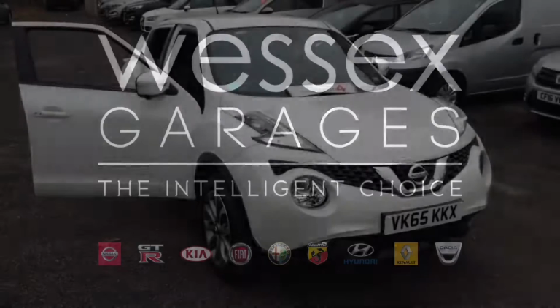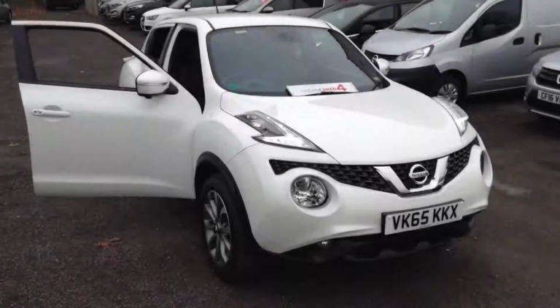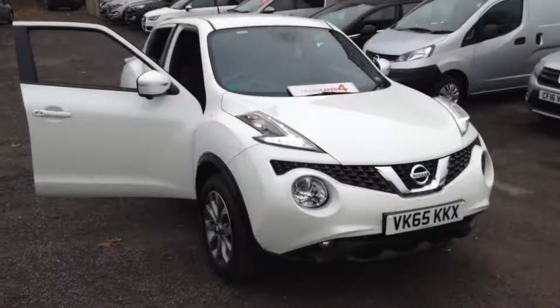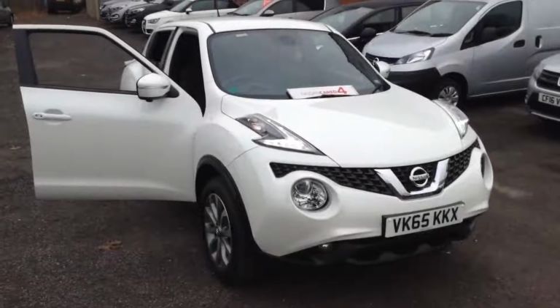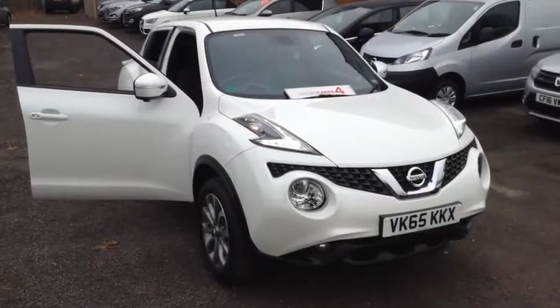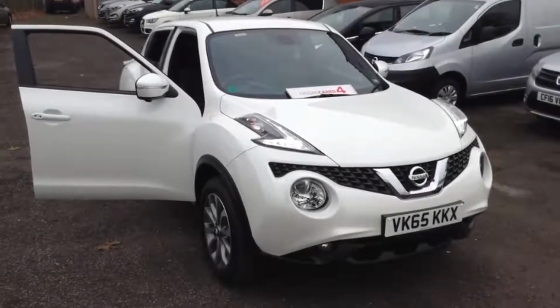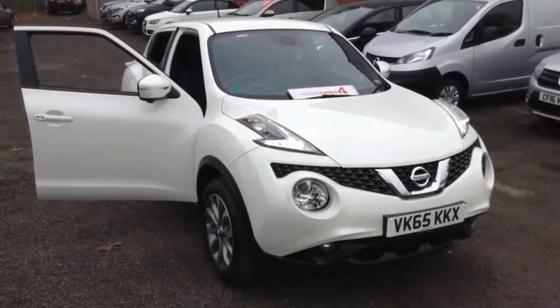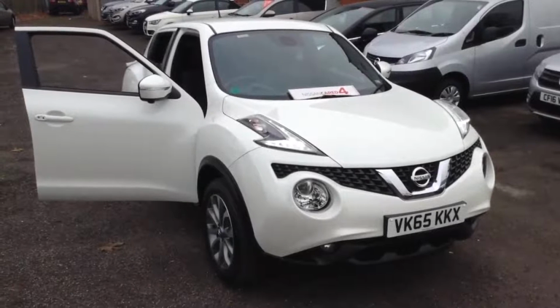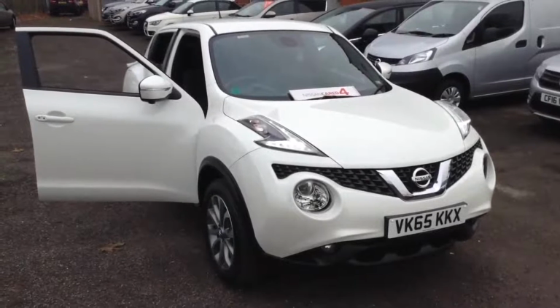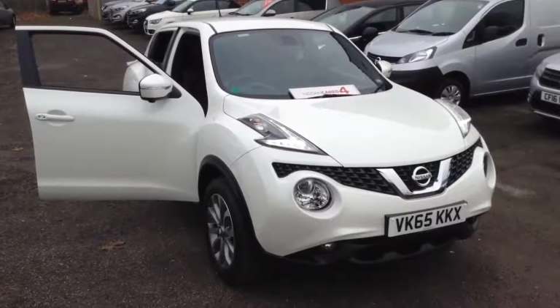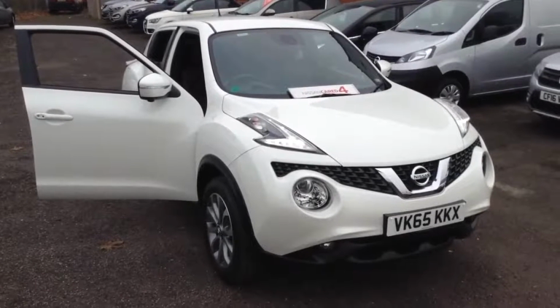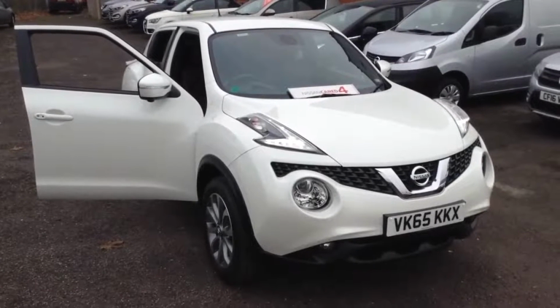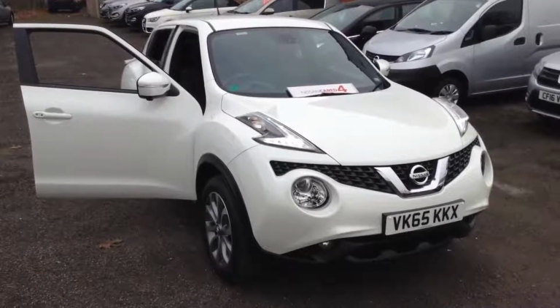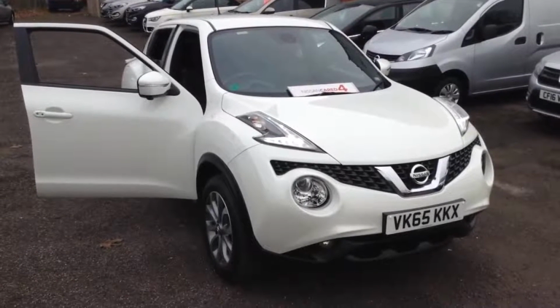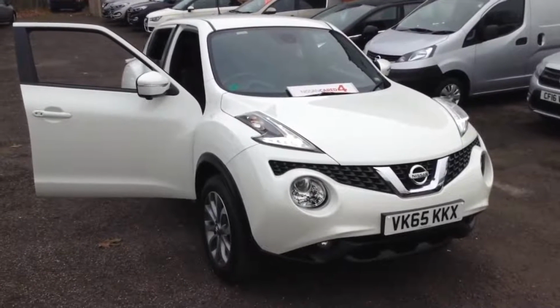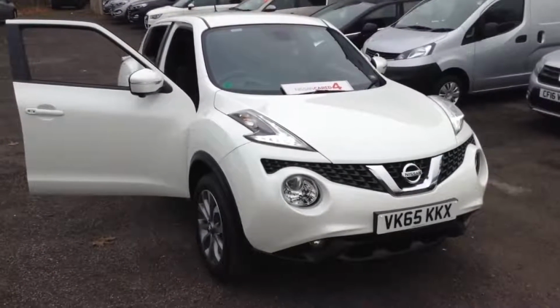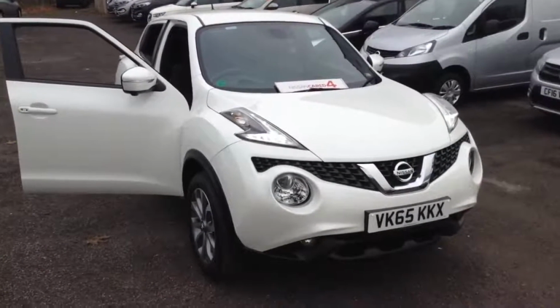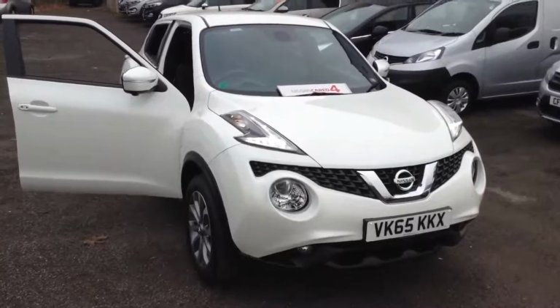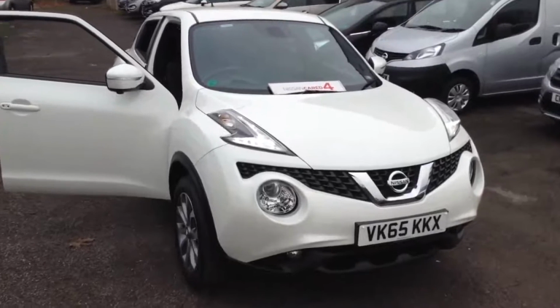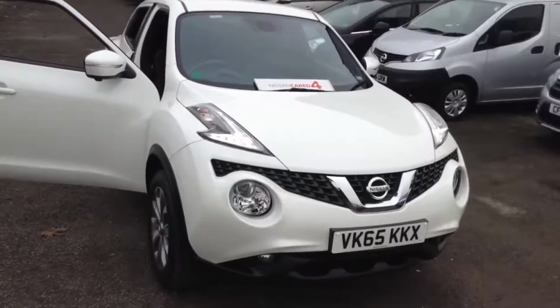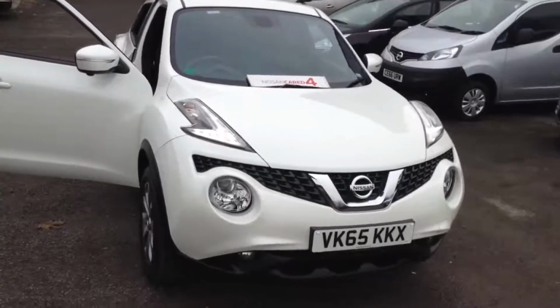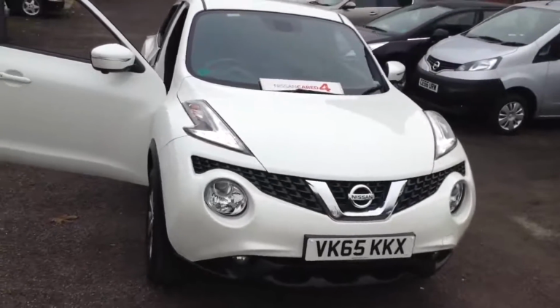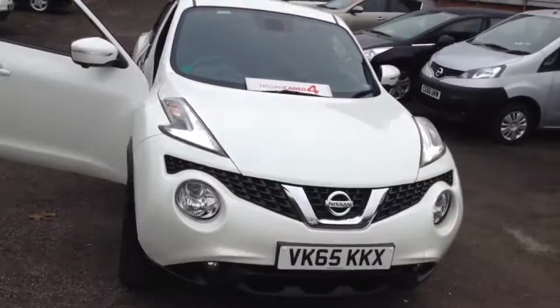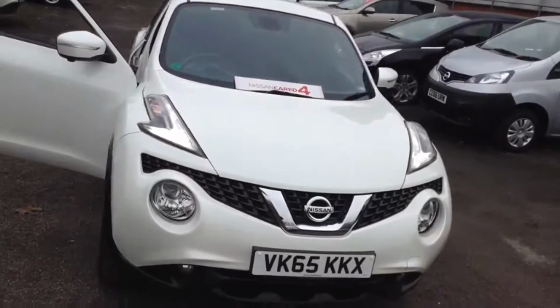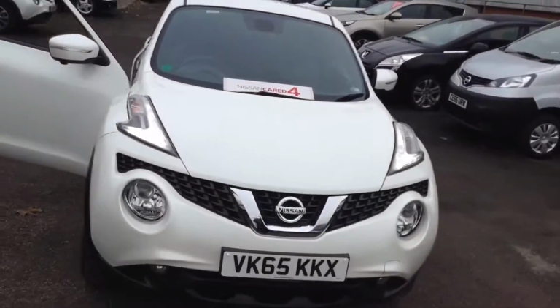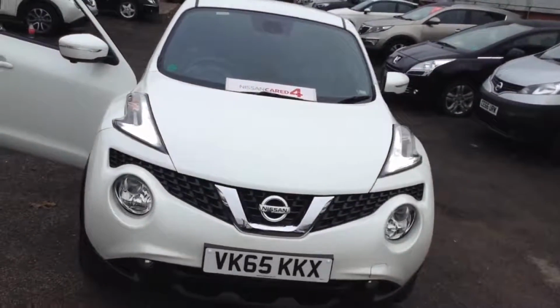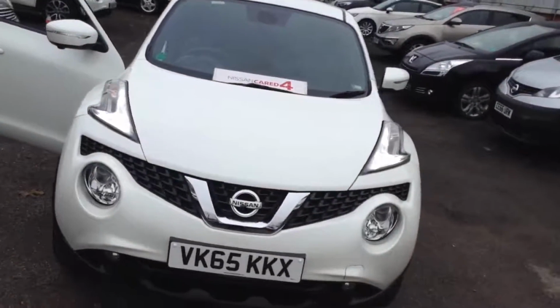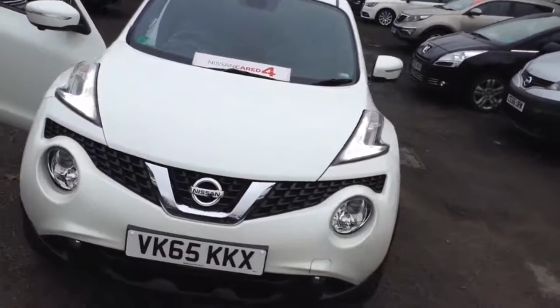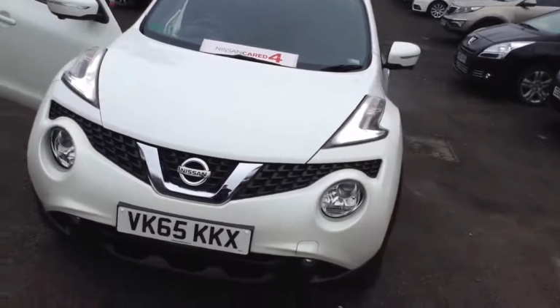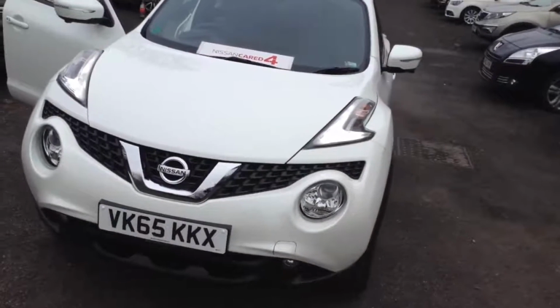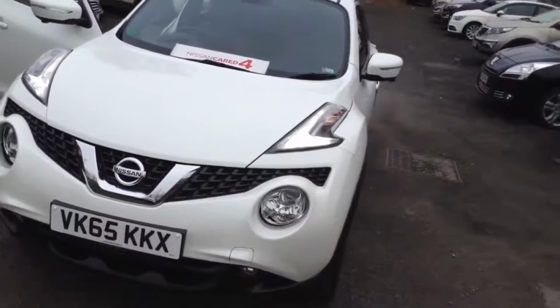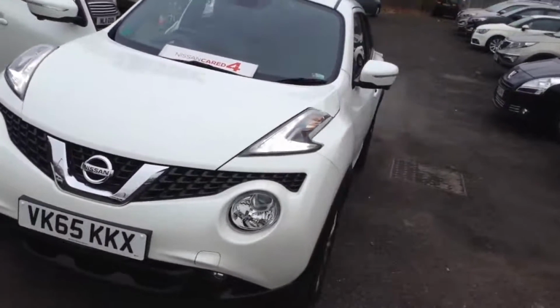Welcome to the Wessex Used Car Supercentre on Pennywell Road in Bristol. Here we have a used Nissan Juke Tekna. This top-of-the-range hatchback features Nissan Safety Shield technology and was registered in September 2015.